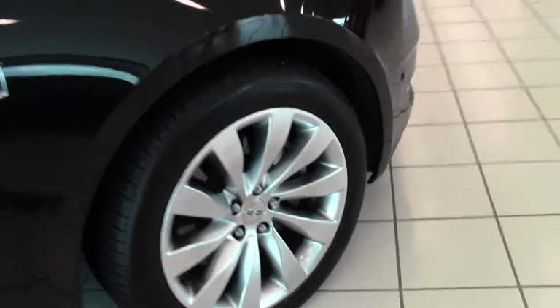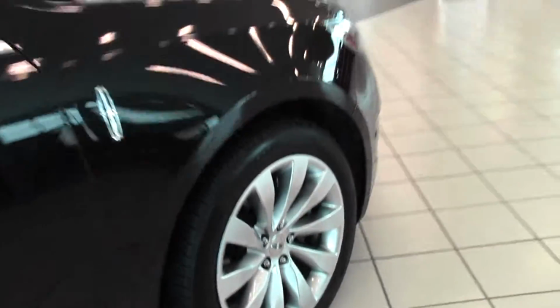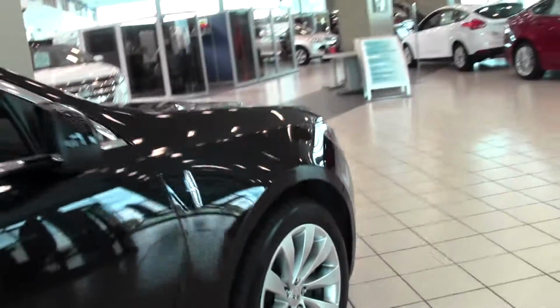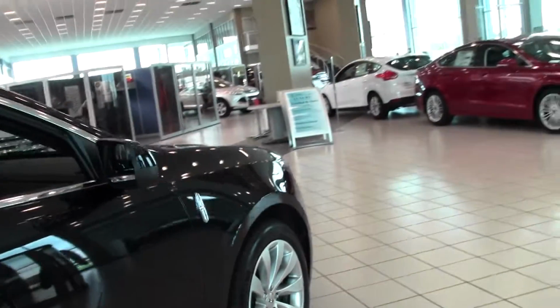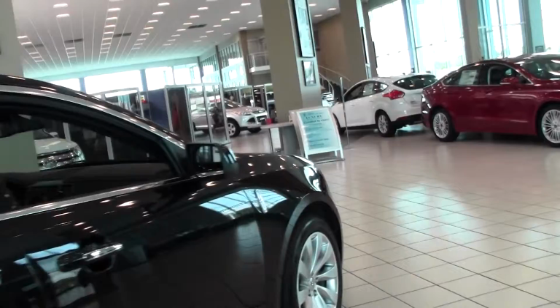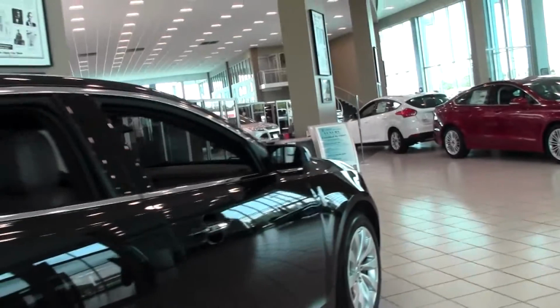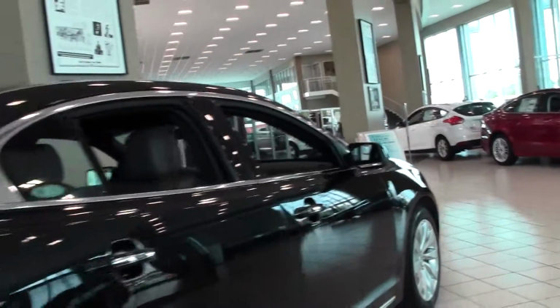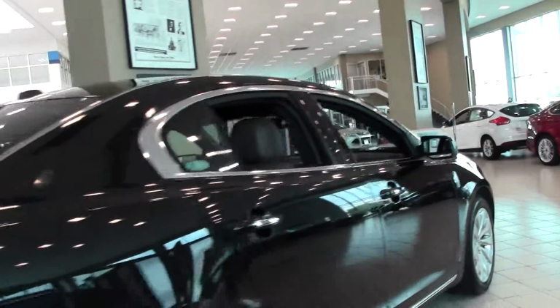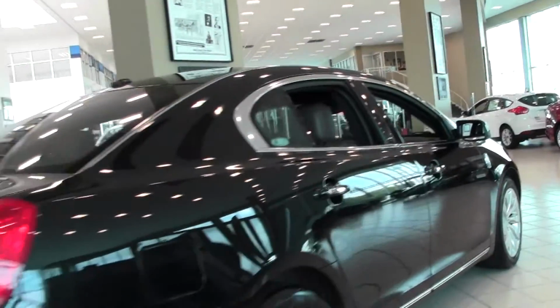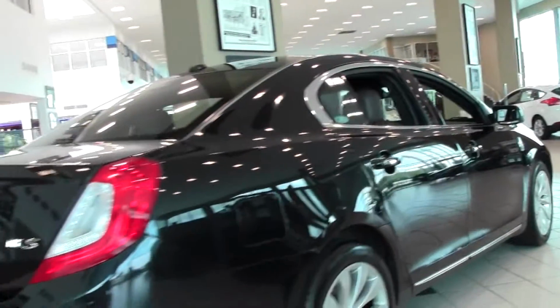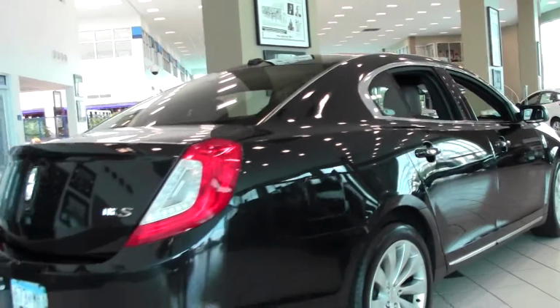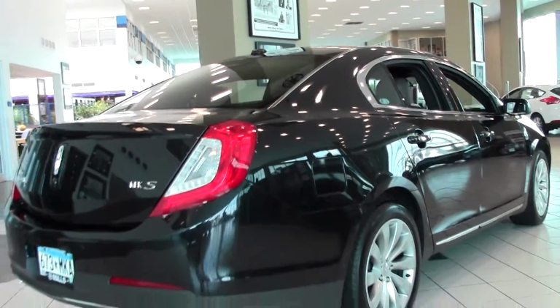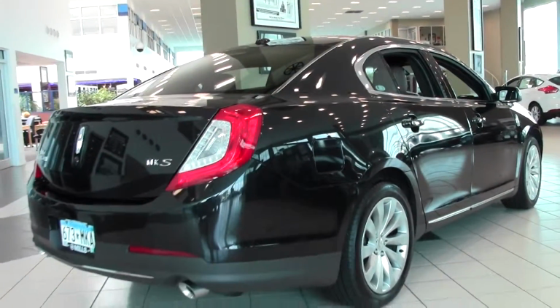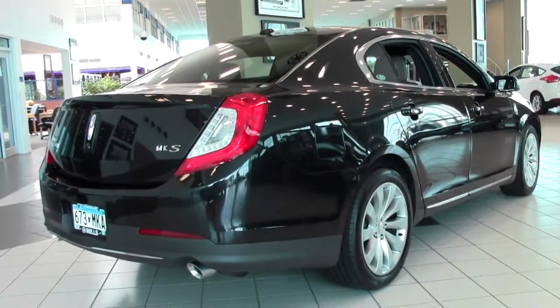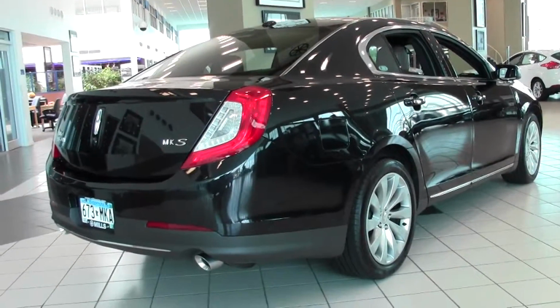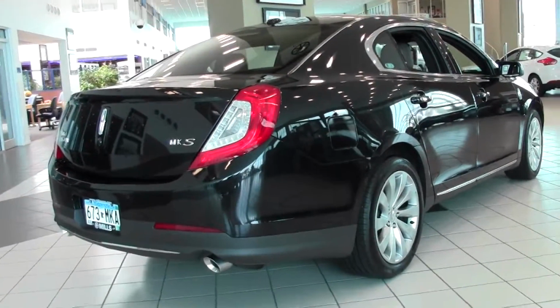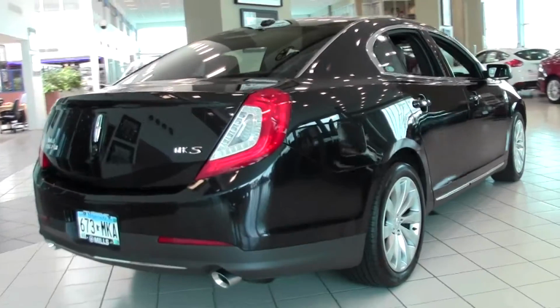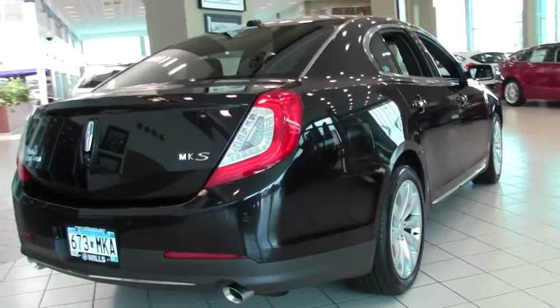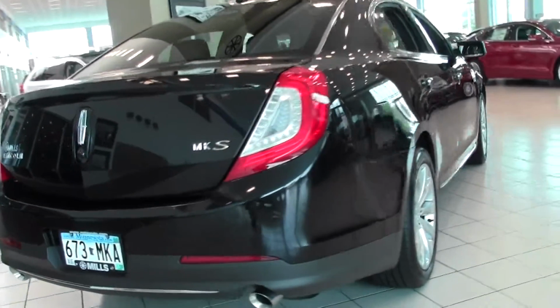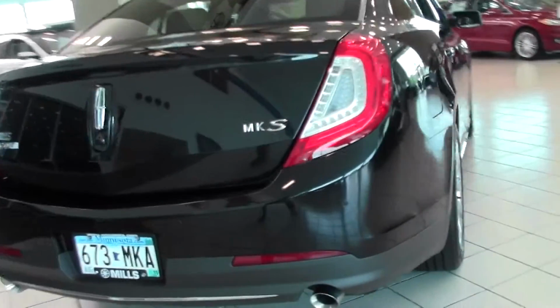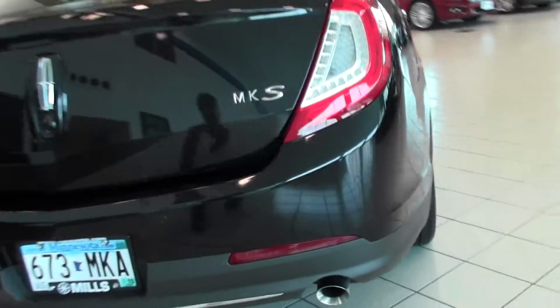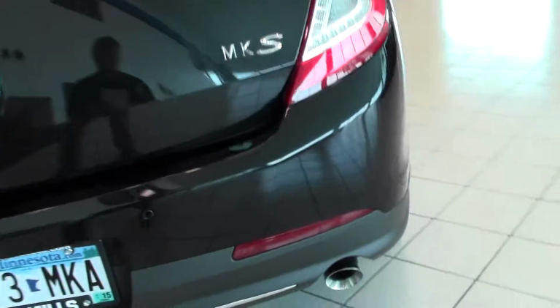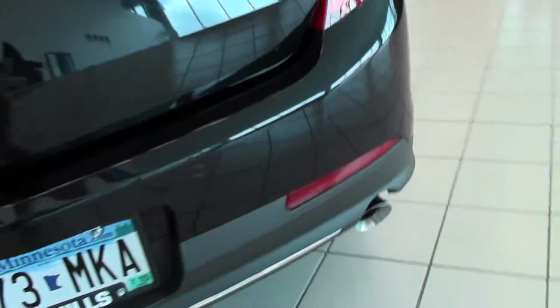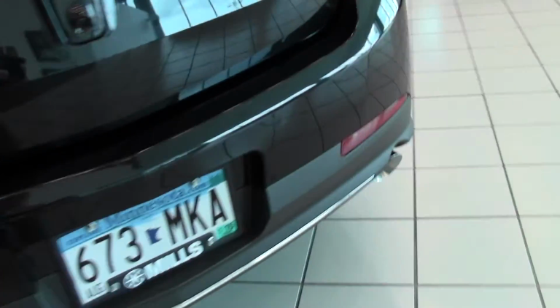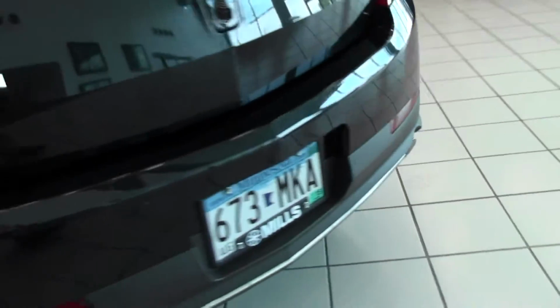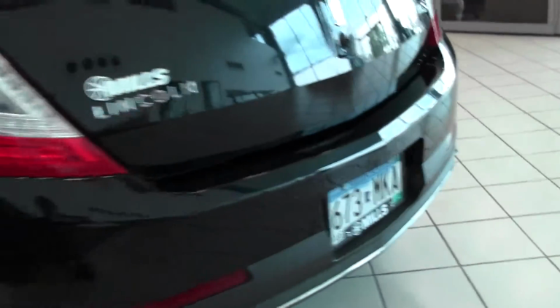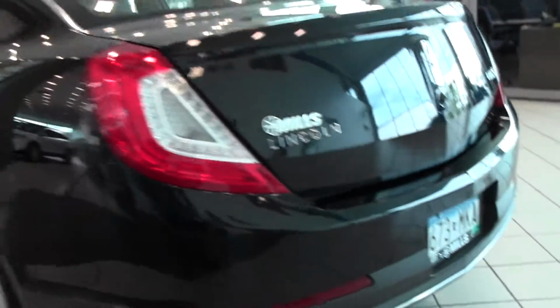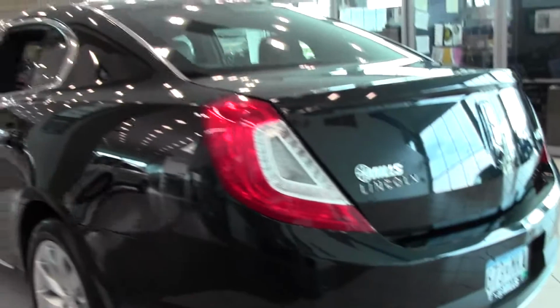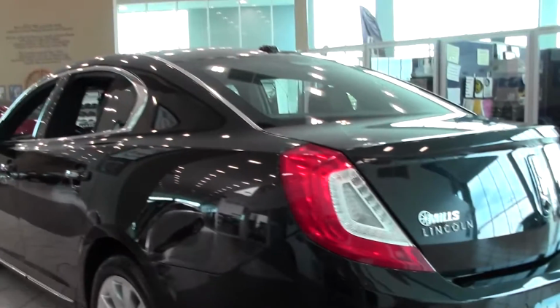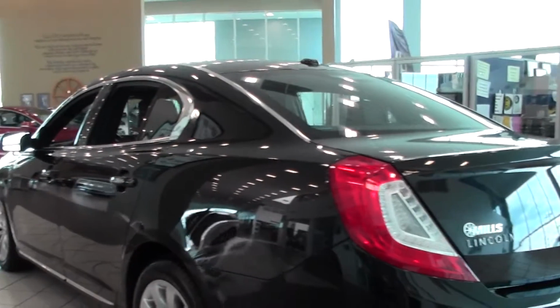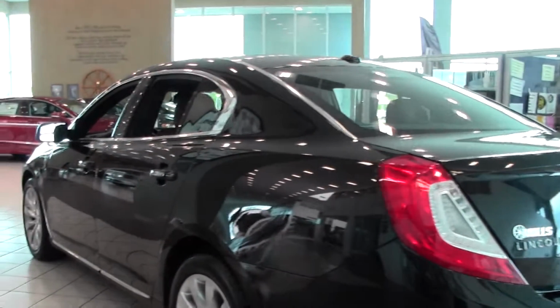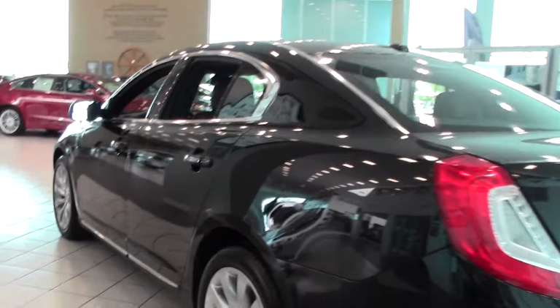Tons of features: keyless start, HID headlights, Bluetooth, heated and cooled seats. This vehicle does come with the elite package, premium wood package, and hazelnut premium leather interior.